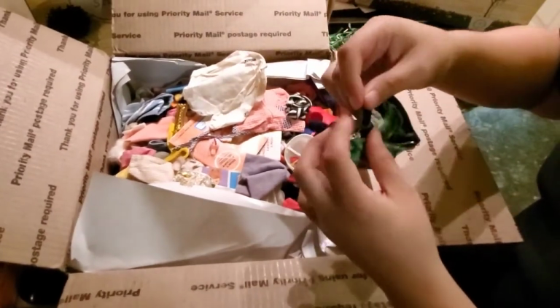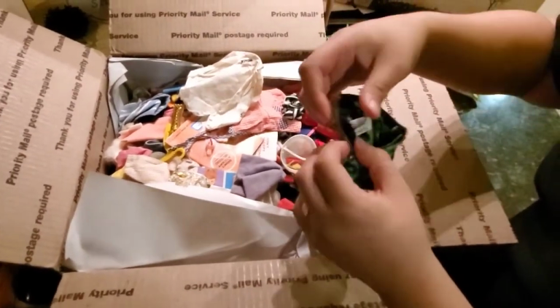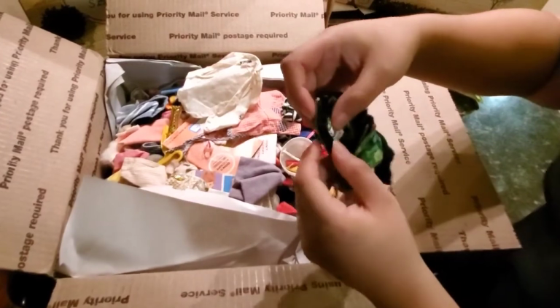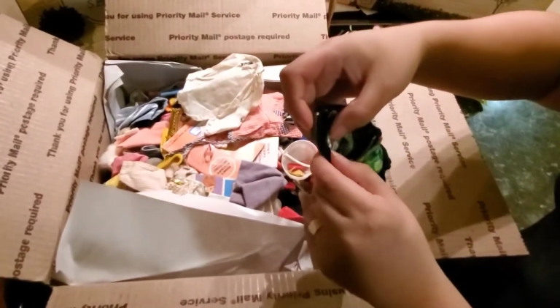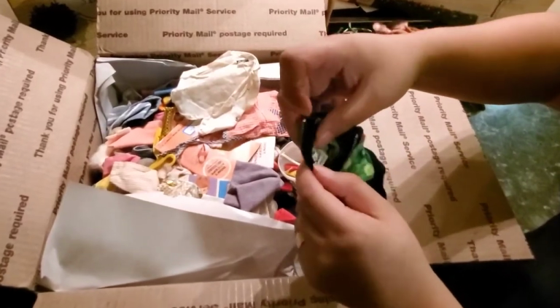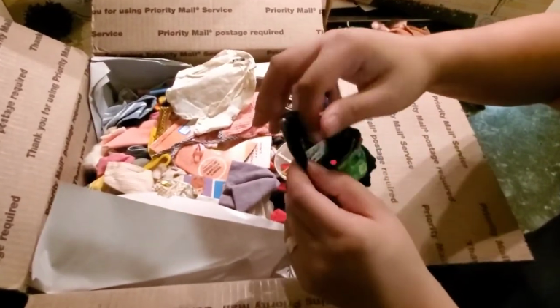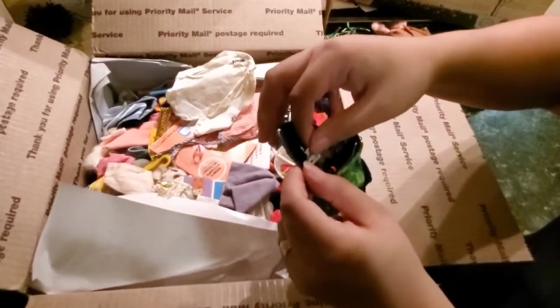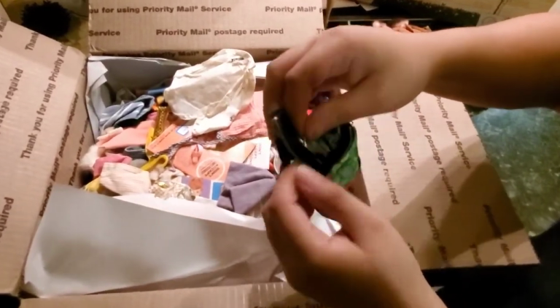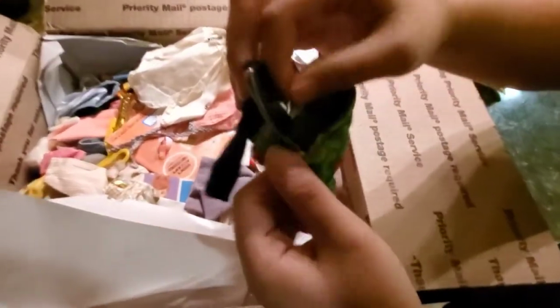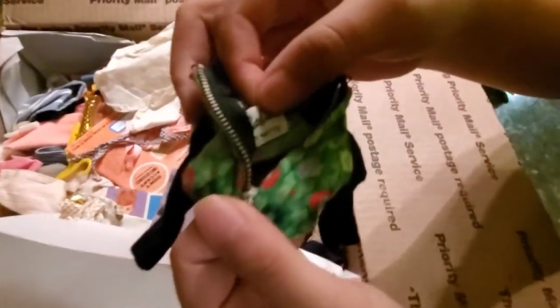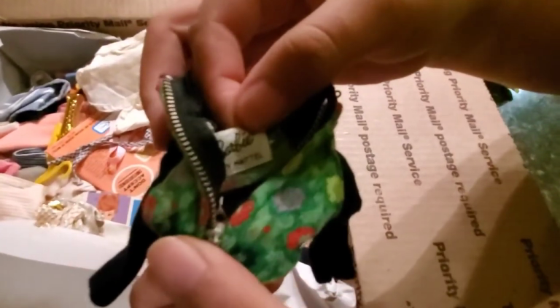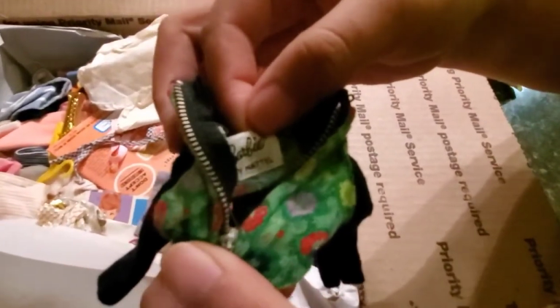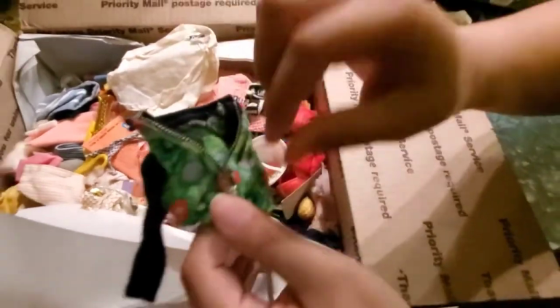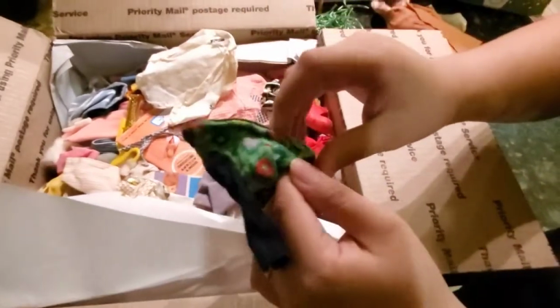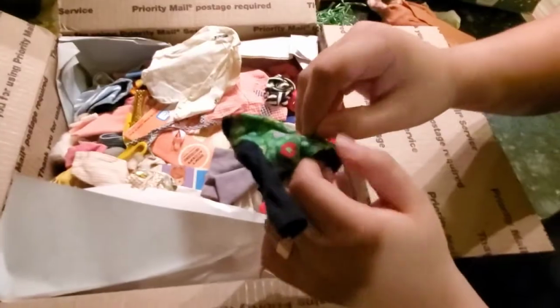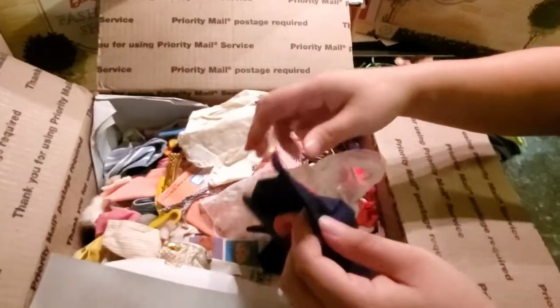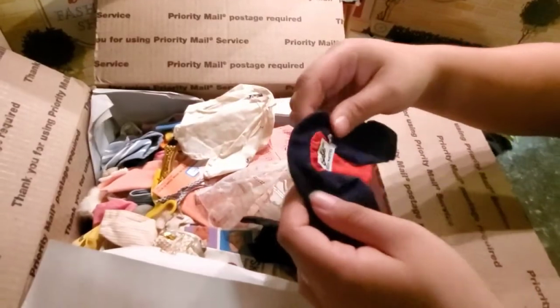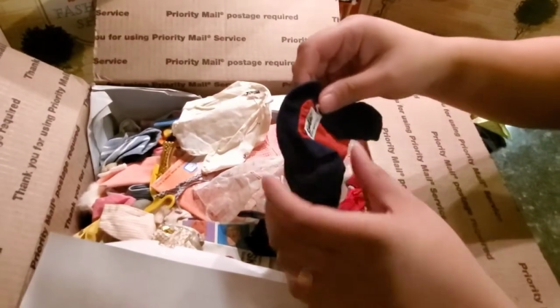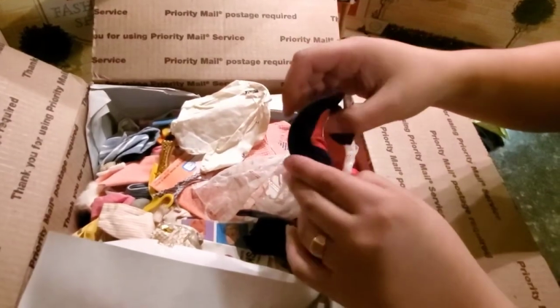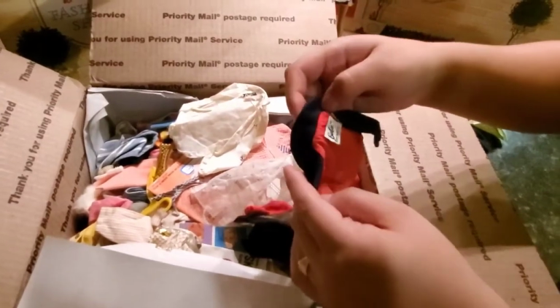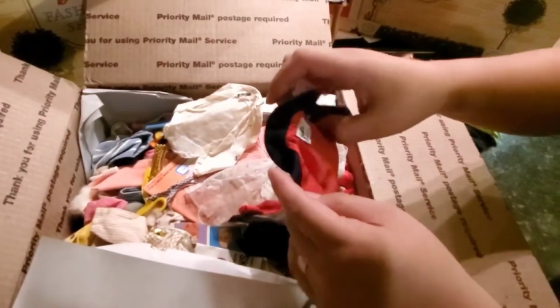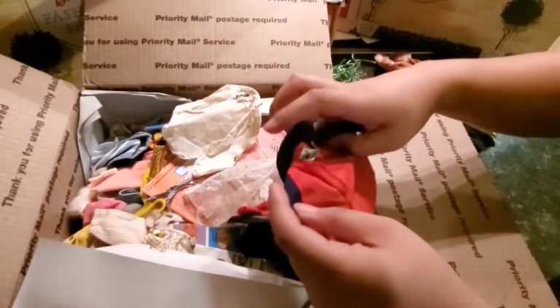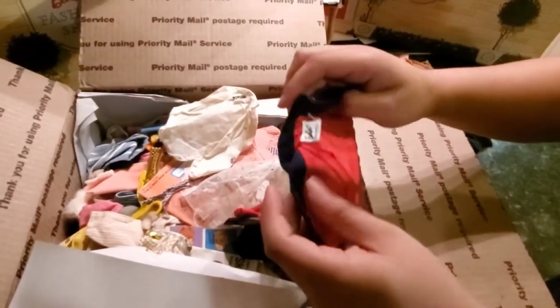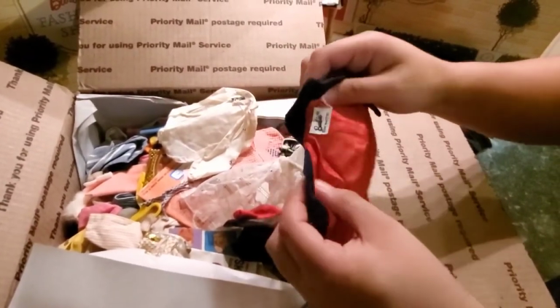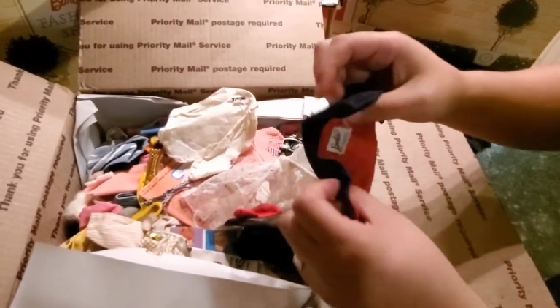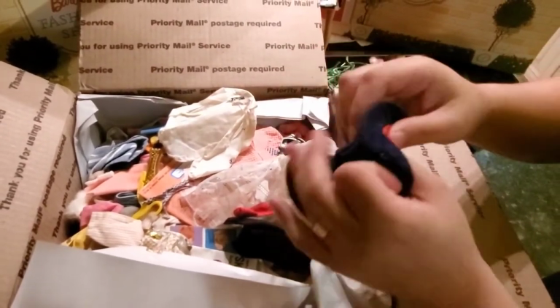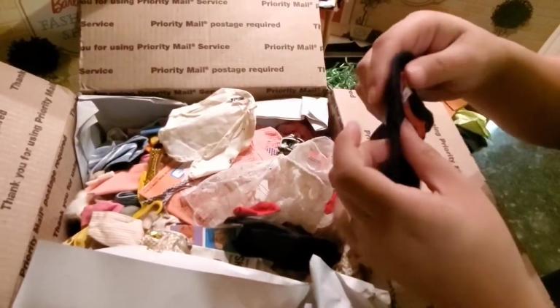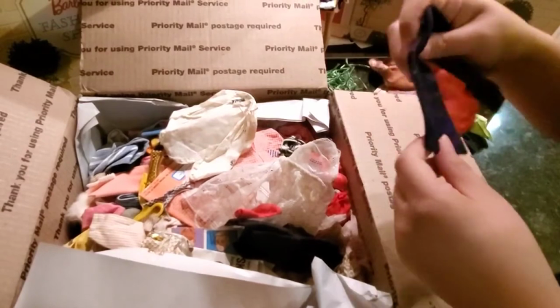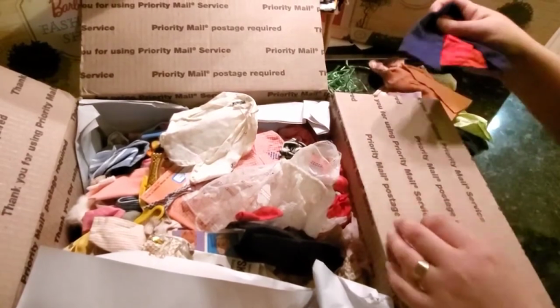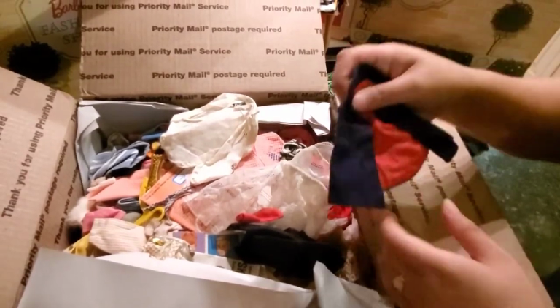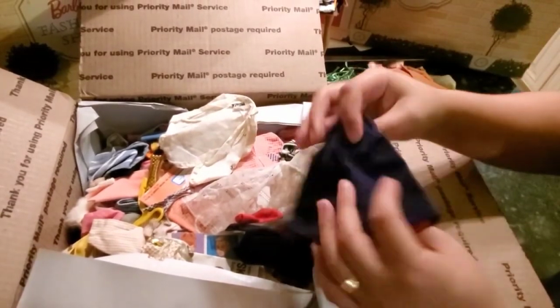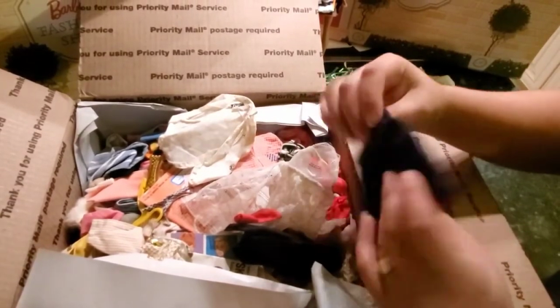I already have this one, but it's not bad to have a second one. I have the nurse's cape — I have a lot of these actually. I wanted to get rid of some of them.